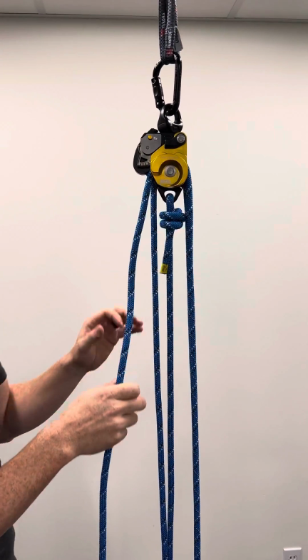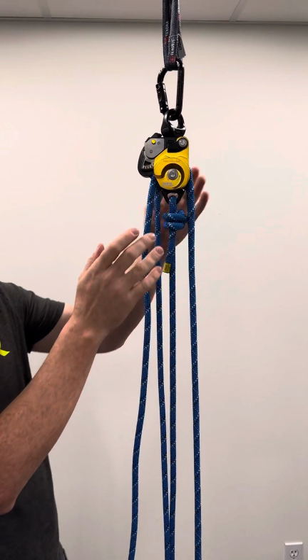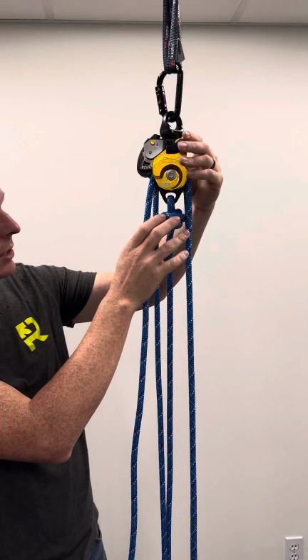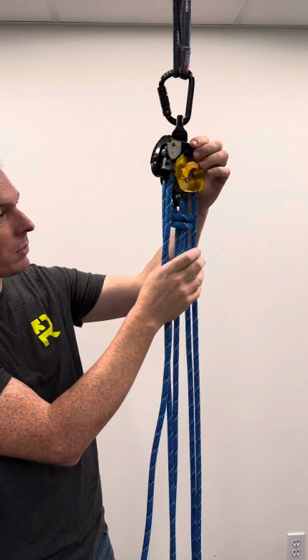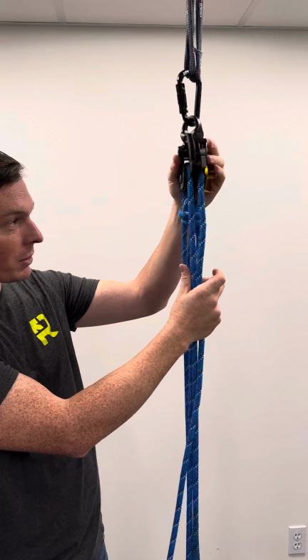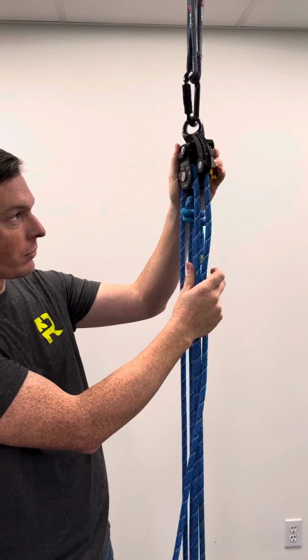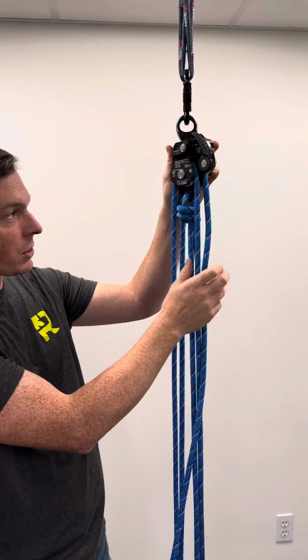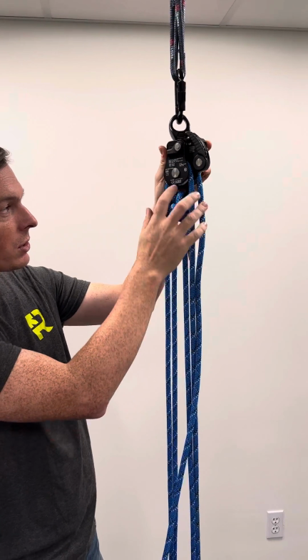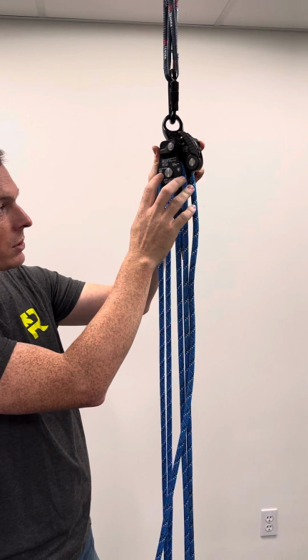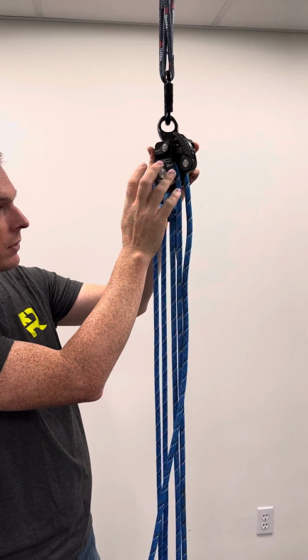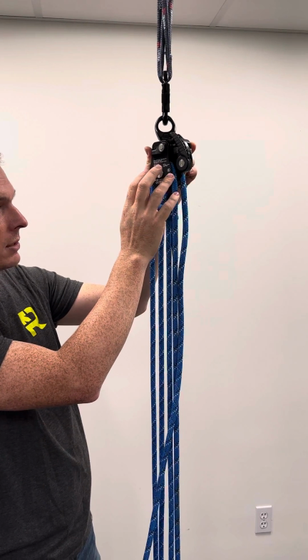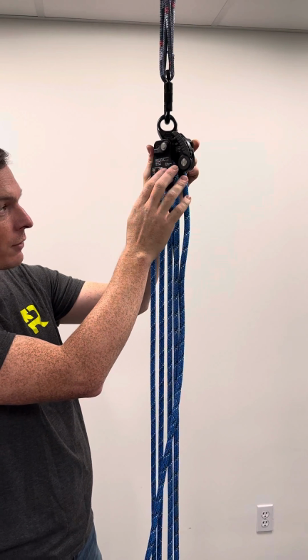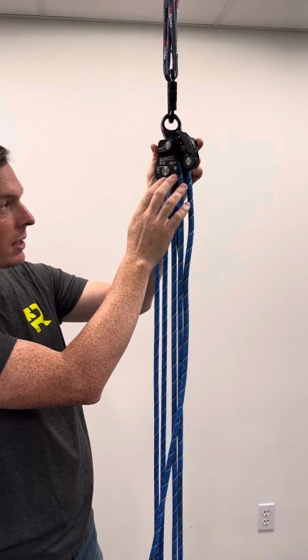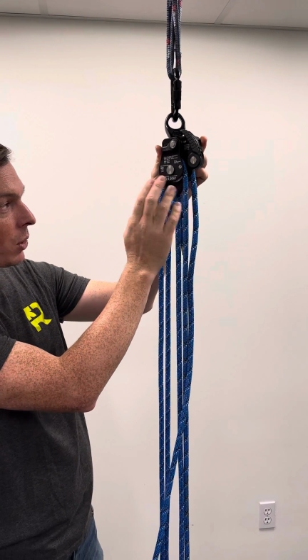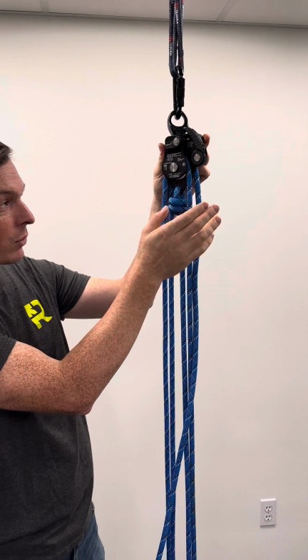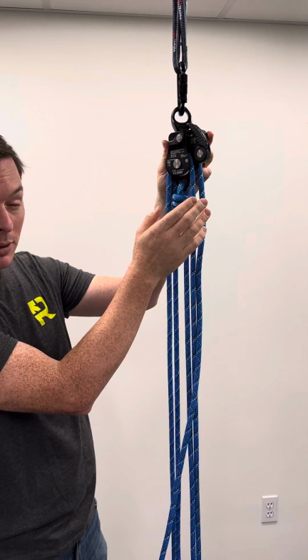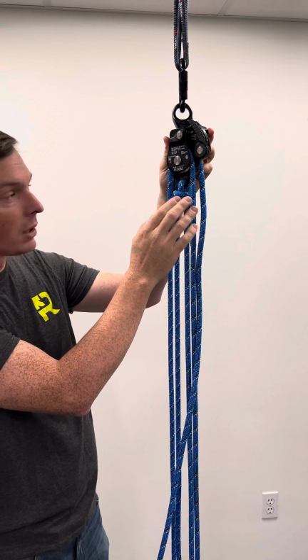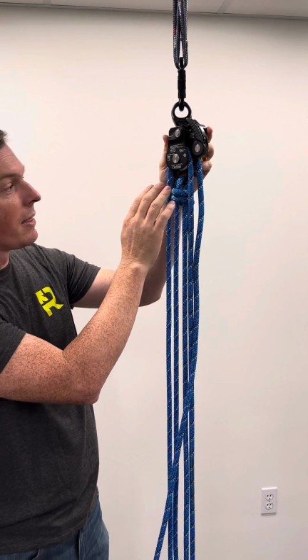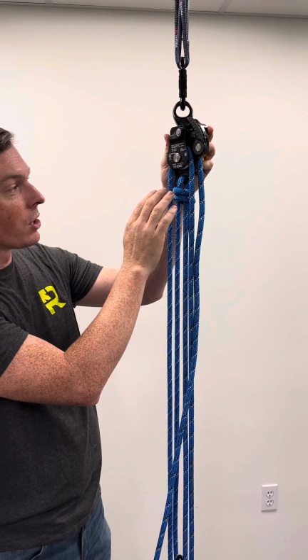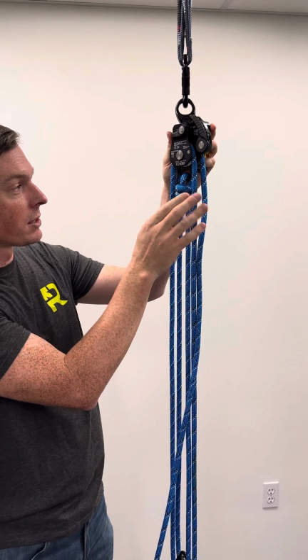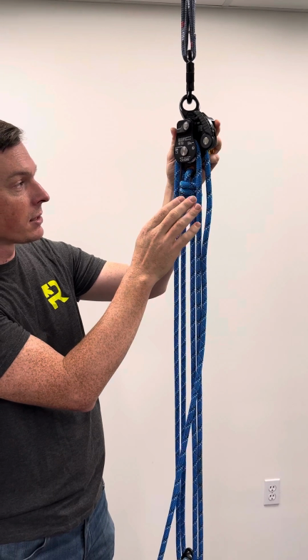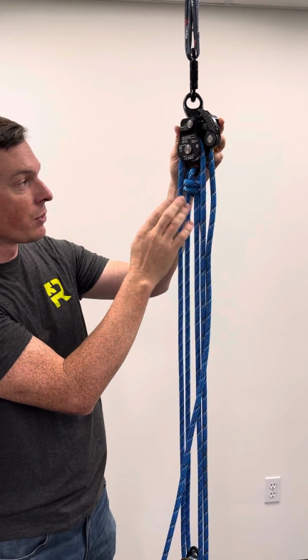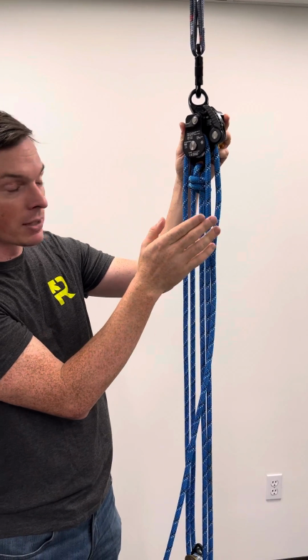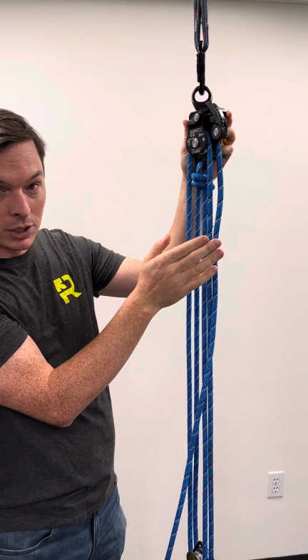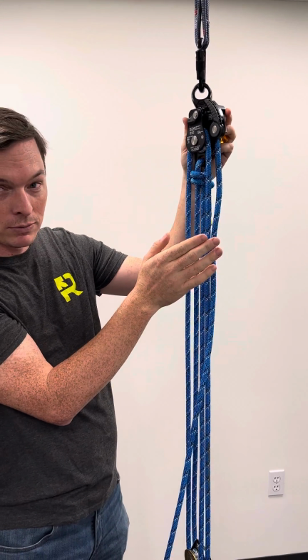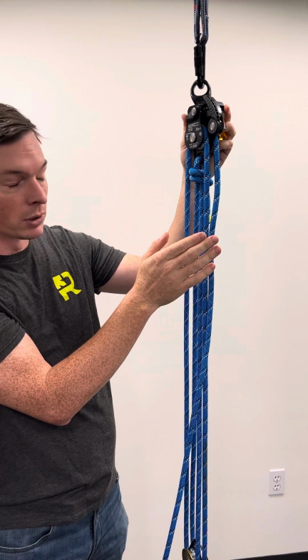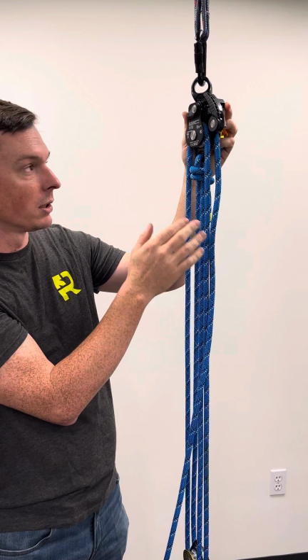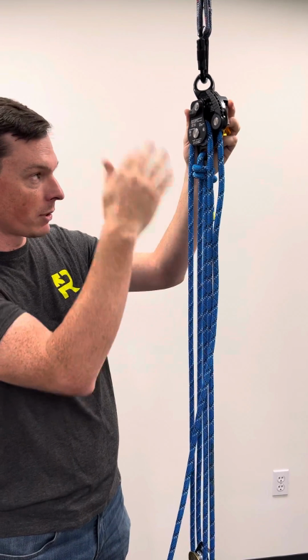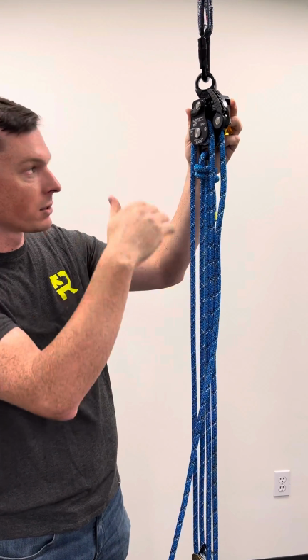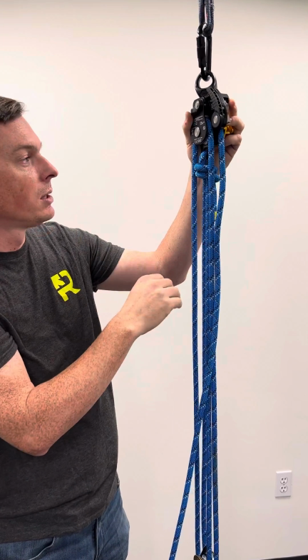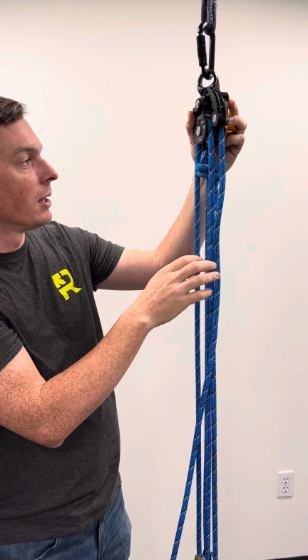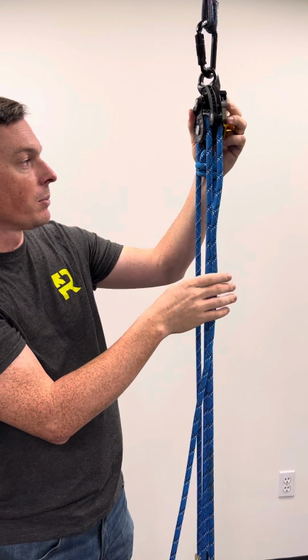In addition to that it's got a couple of different certifications. This is certified to NFPA as a pulley and a rope grab, and it also has the ANSI 359 certification for a confined space setup.